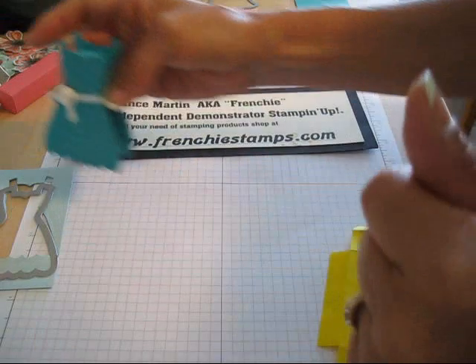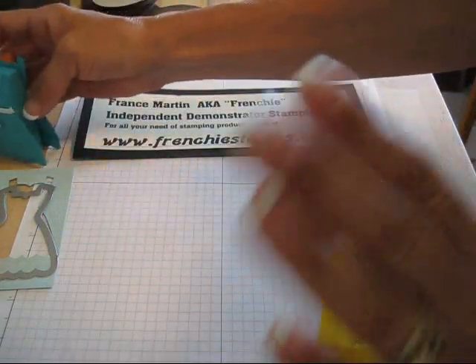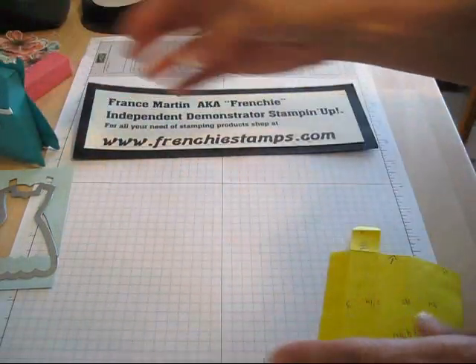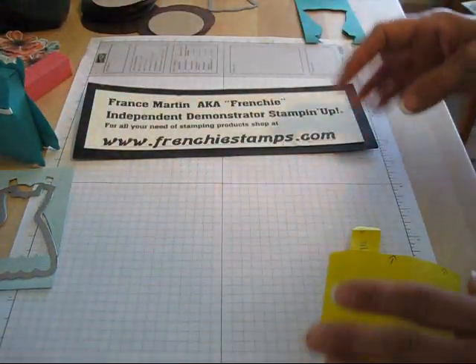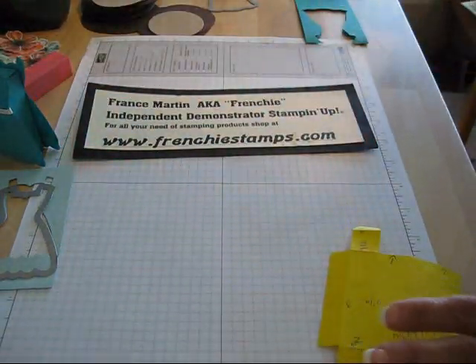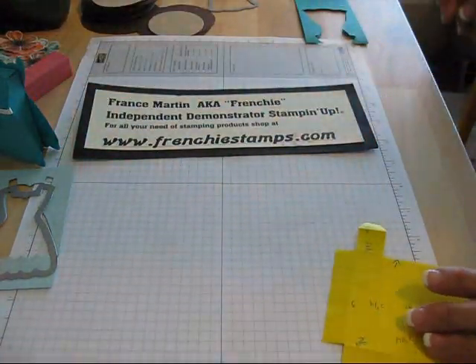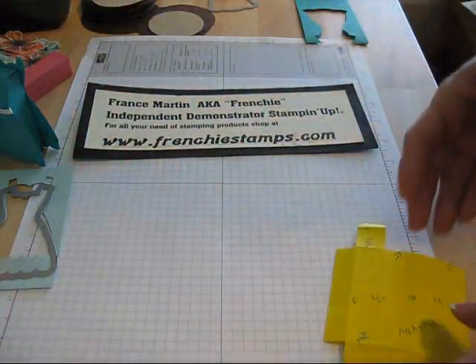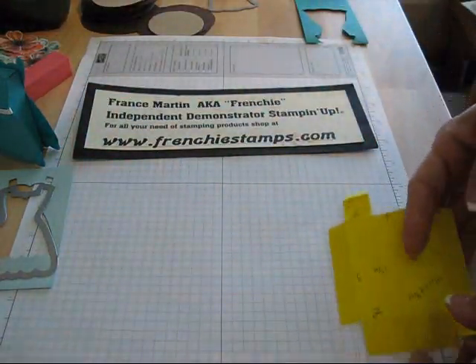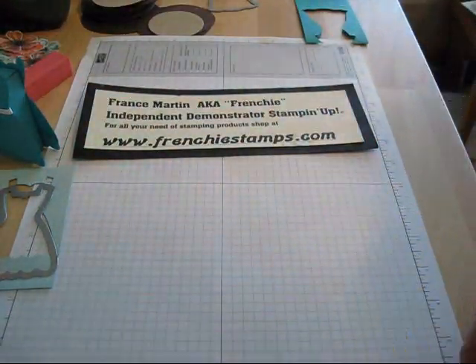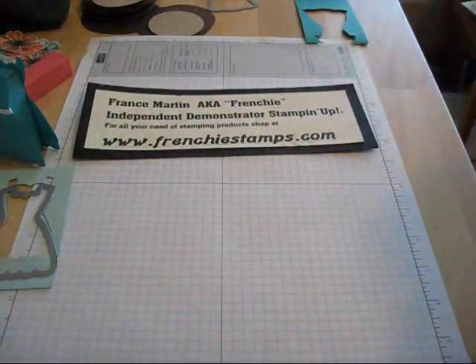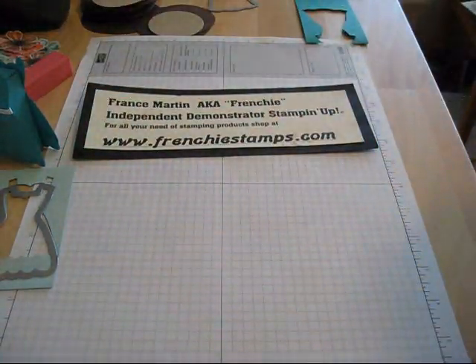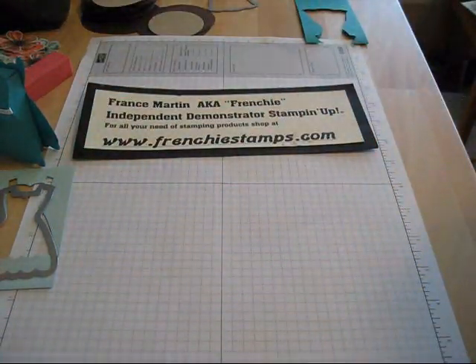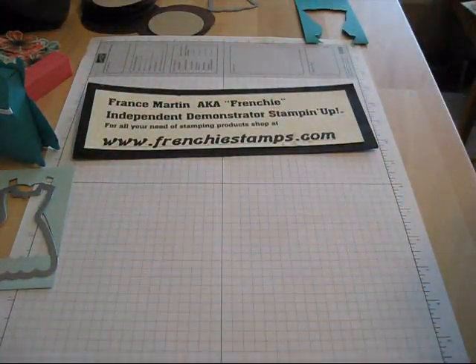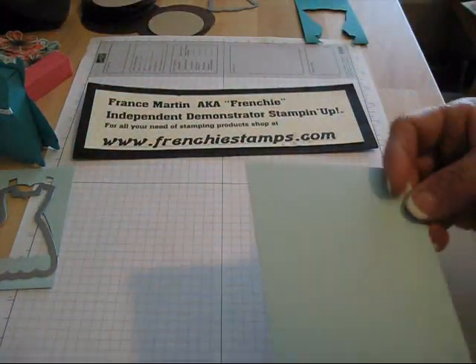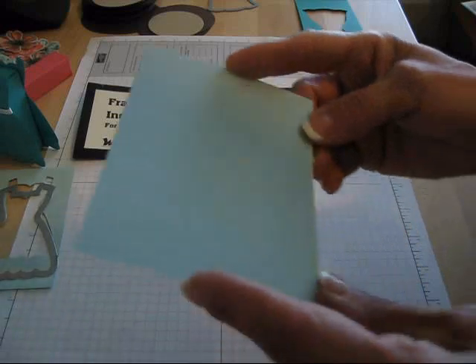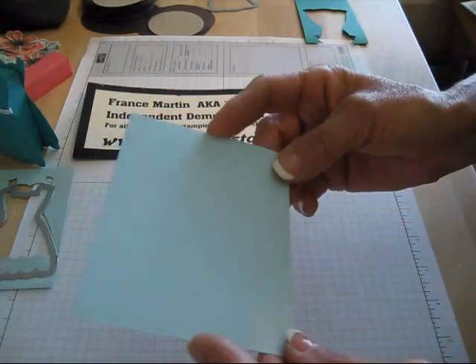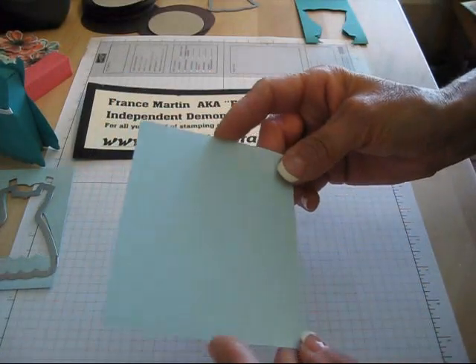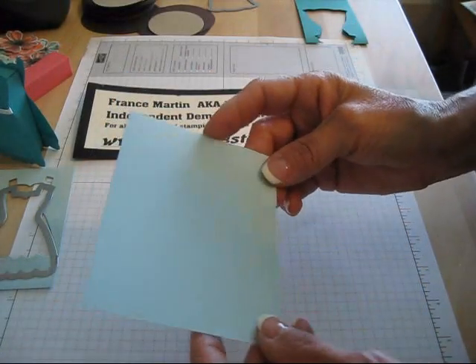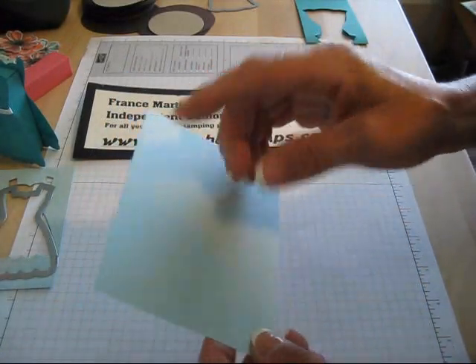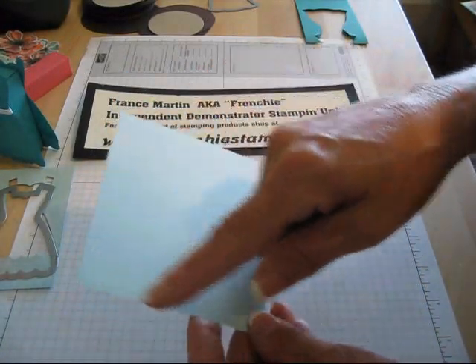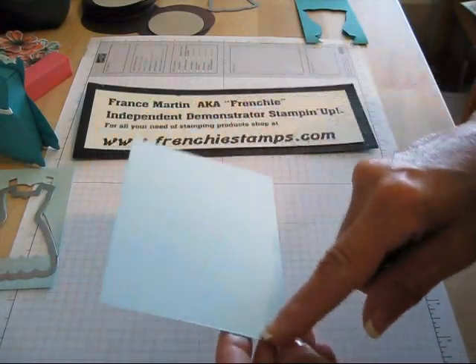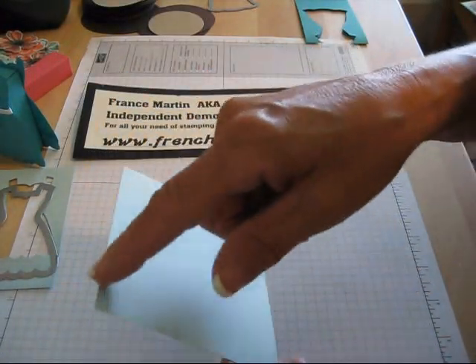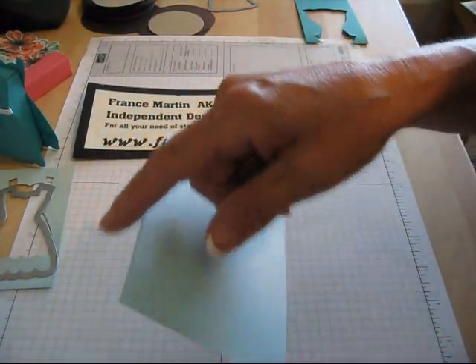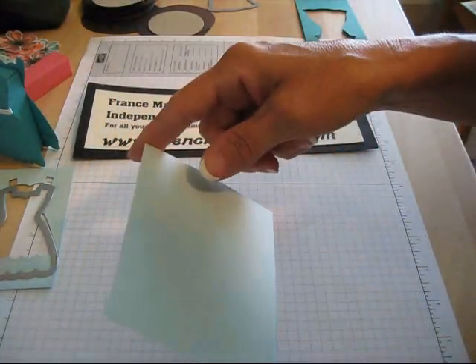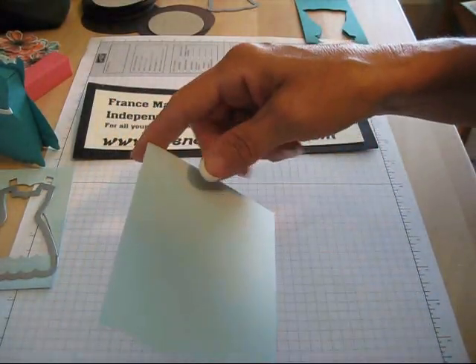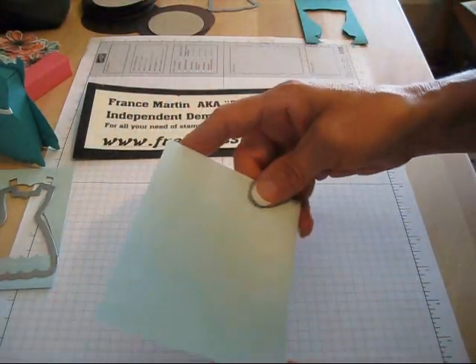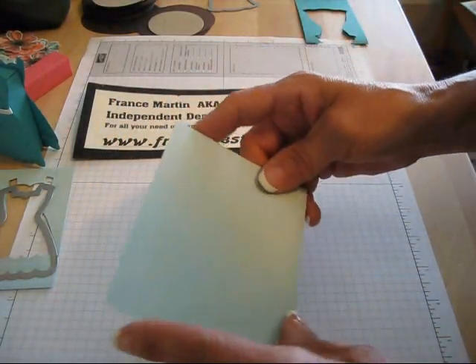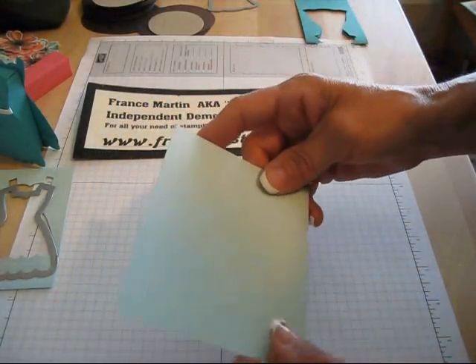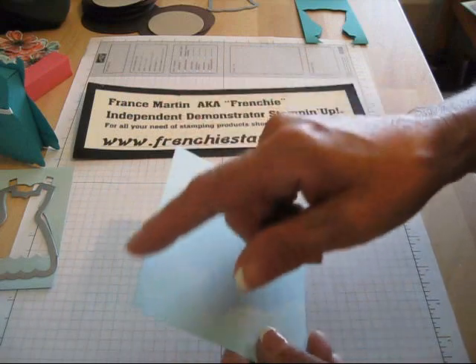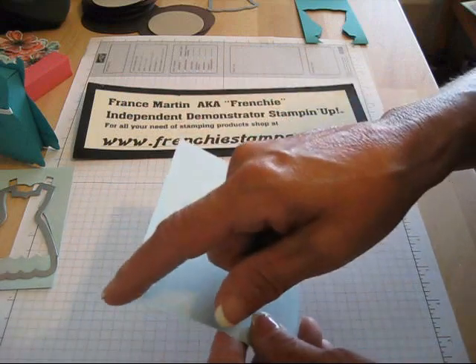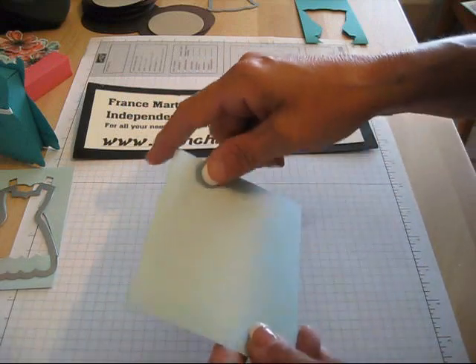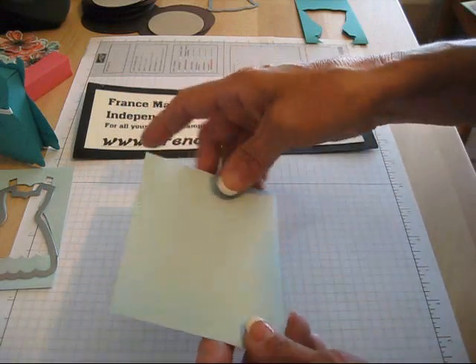So I'm going to show you how to make this little box and add it with this. First thing you want to do is take a piece of cardstock — this one measures 3½ by 4¾ inches.